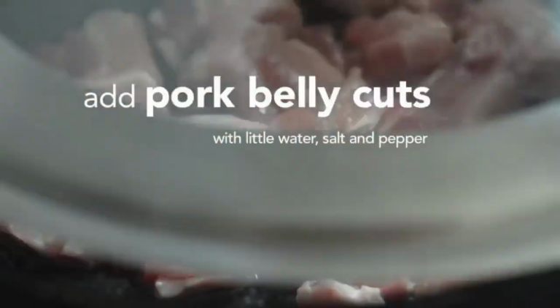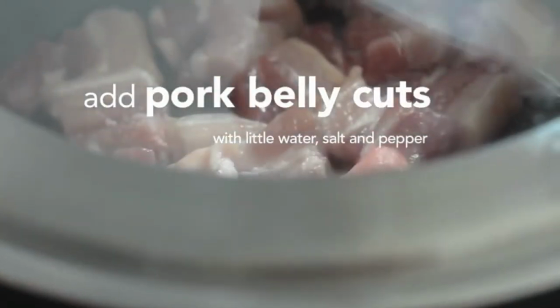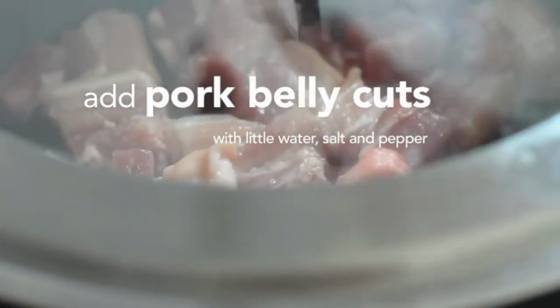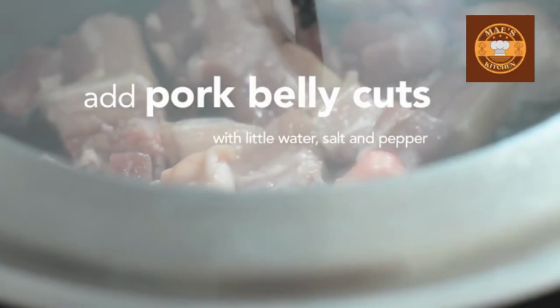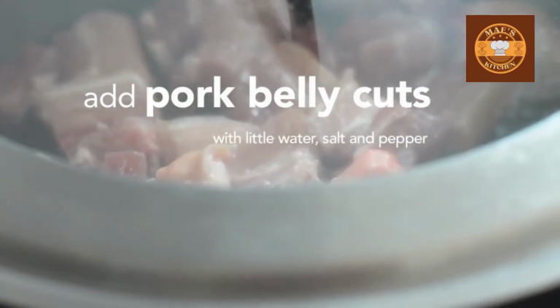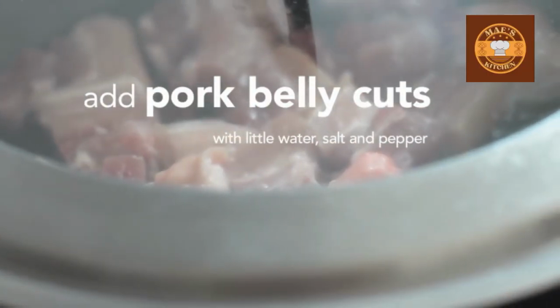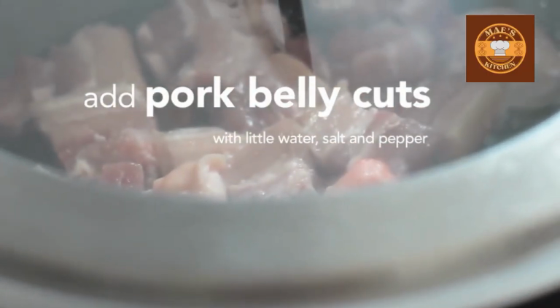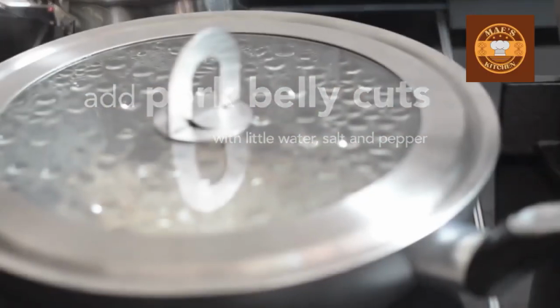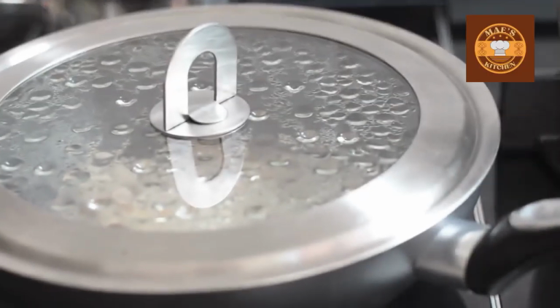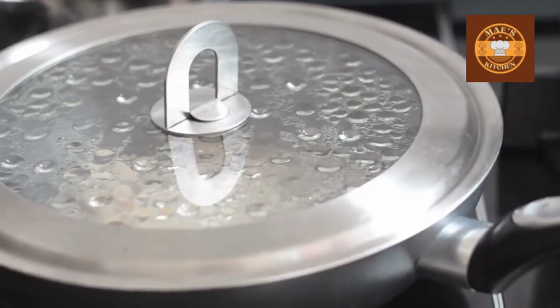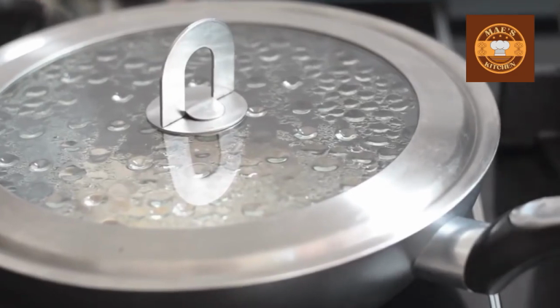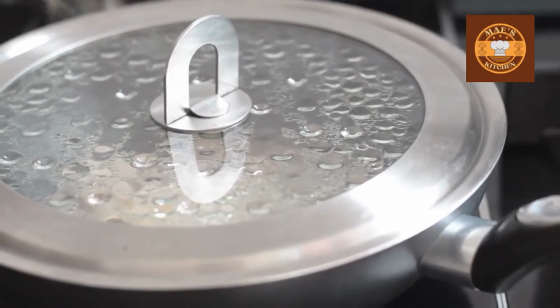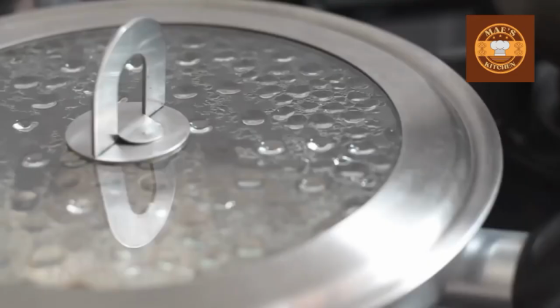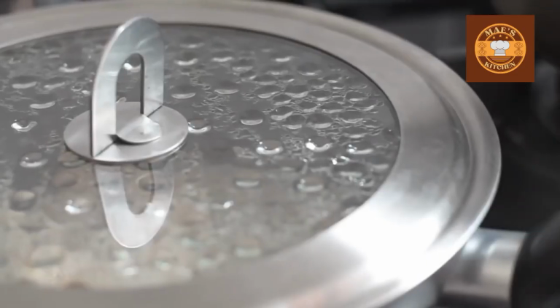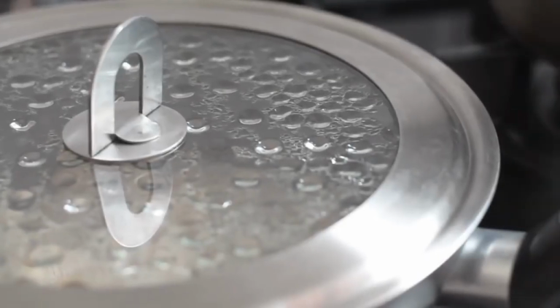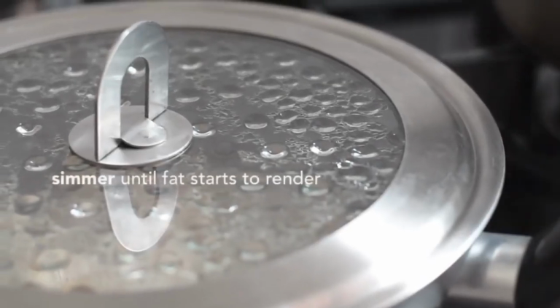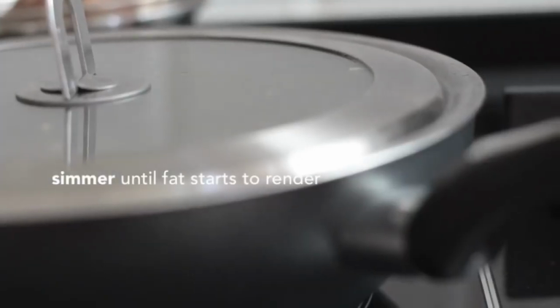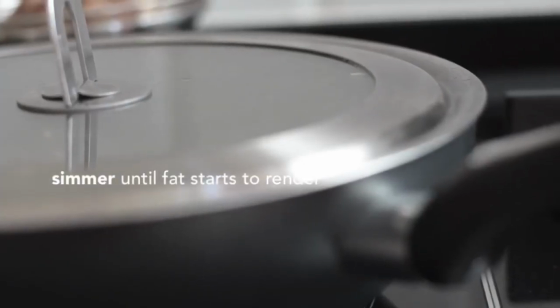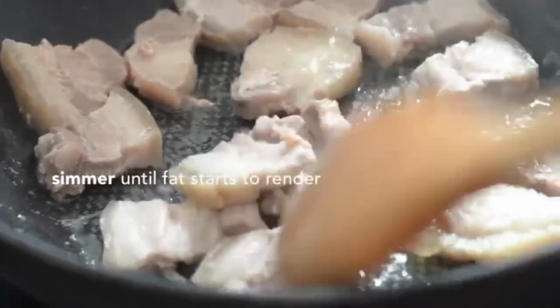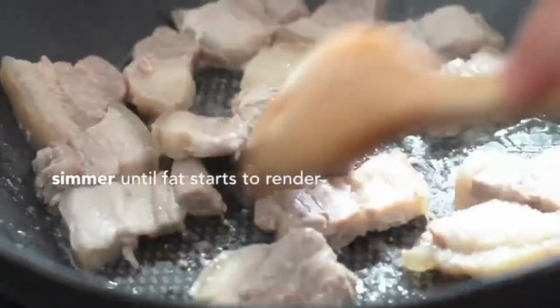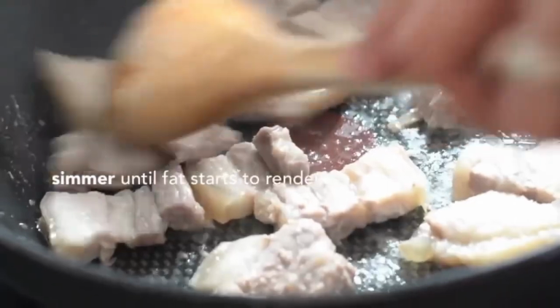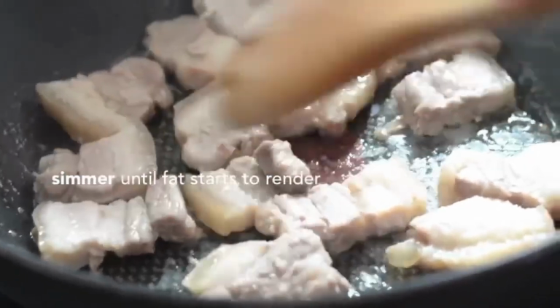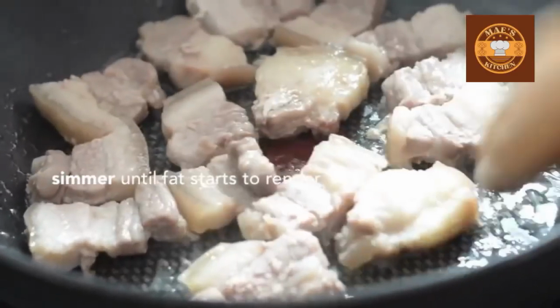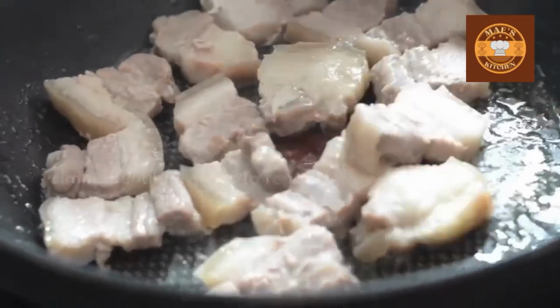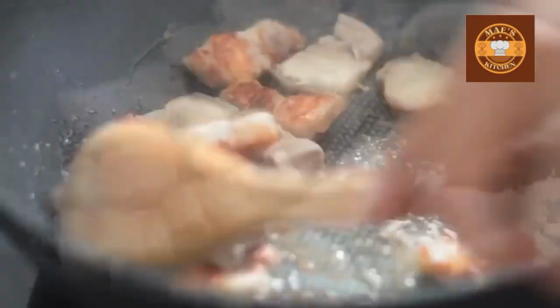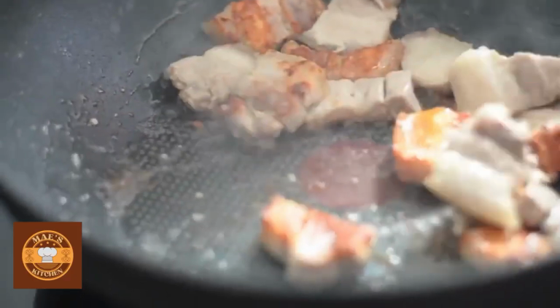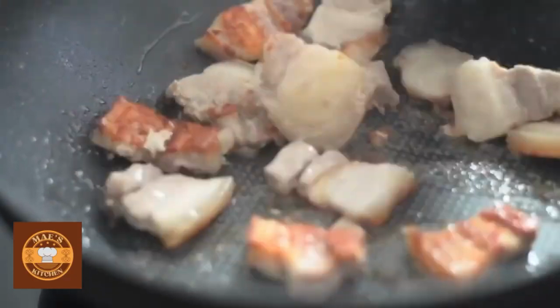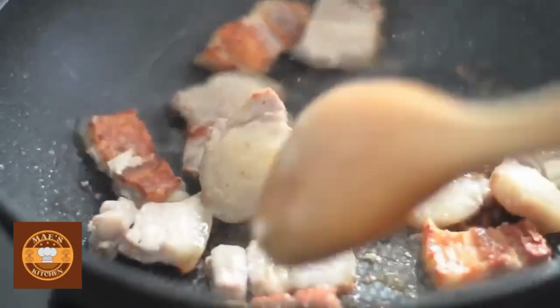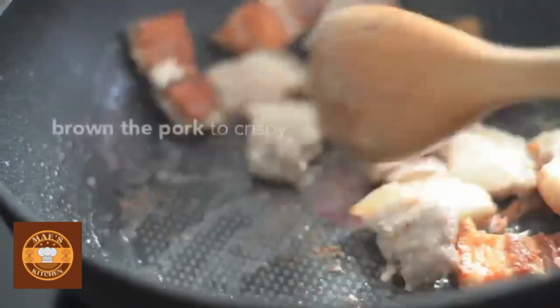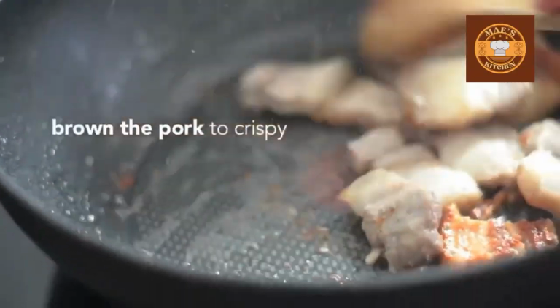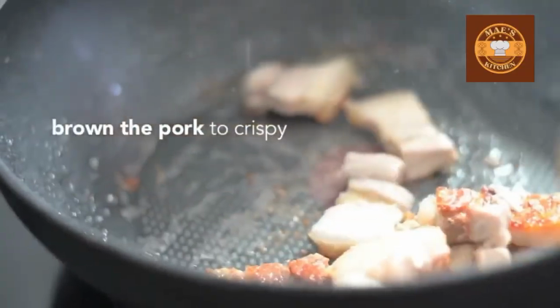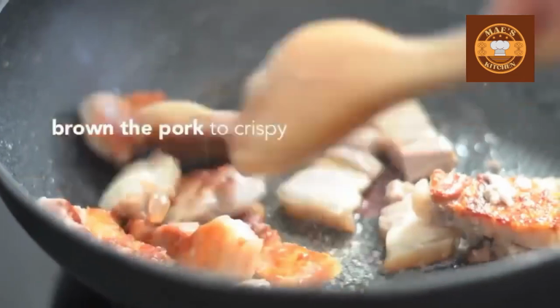Add pork belly cuts with a little water, salt and pepper. Simmer until the fat starts to render, then cook the pork until crispy.